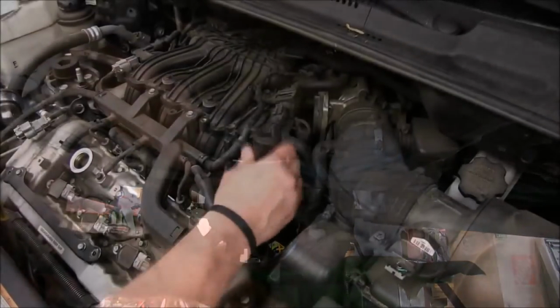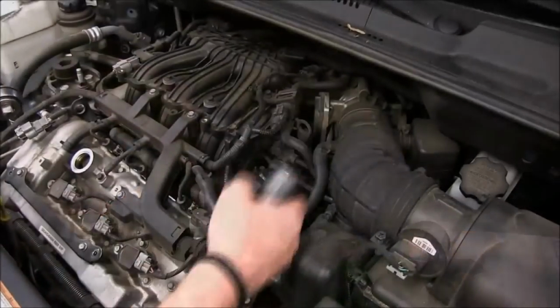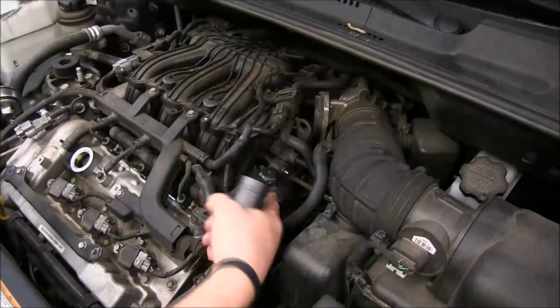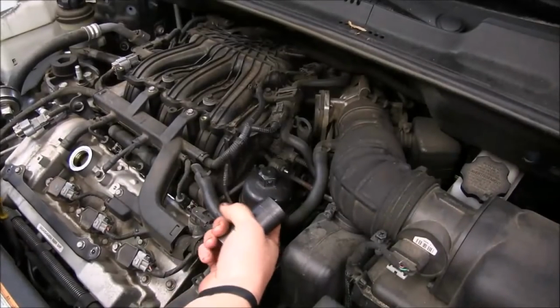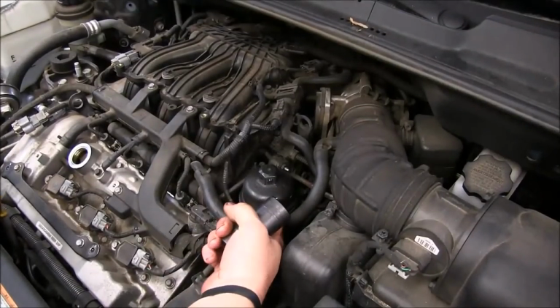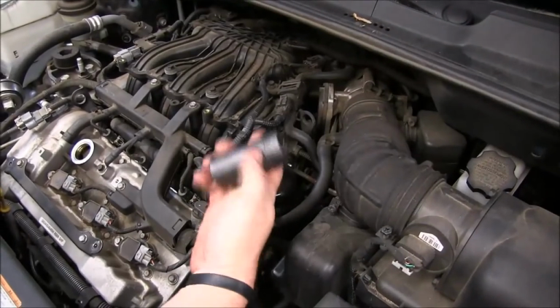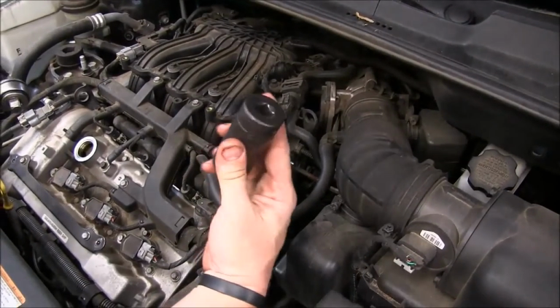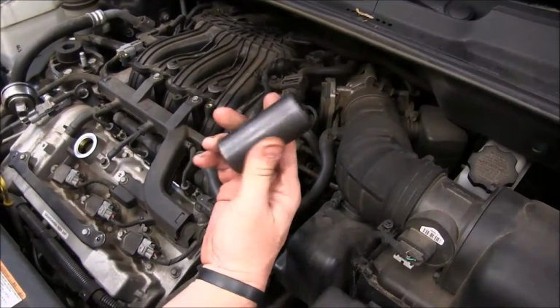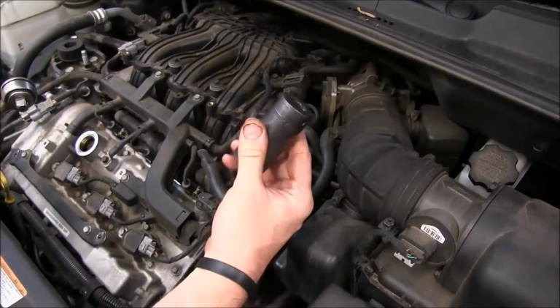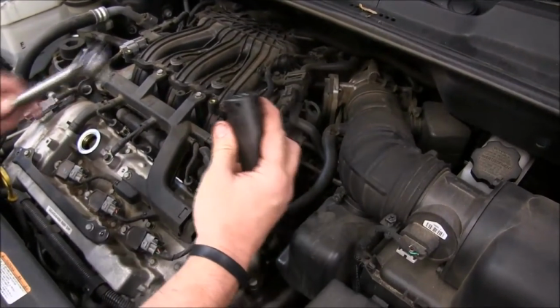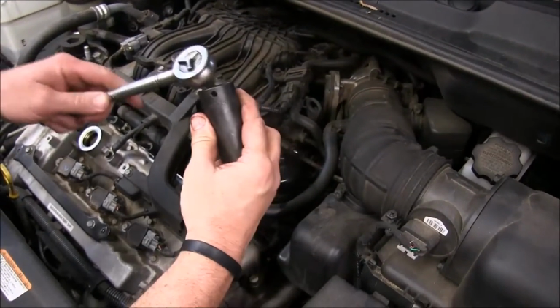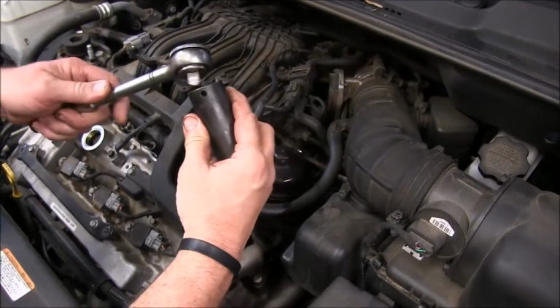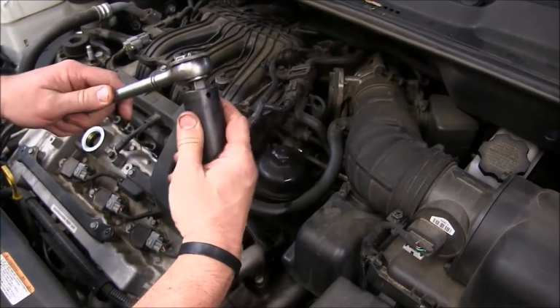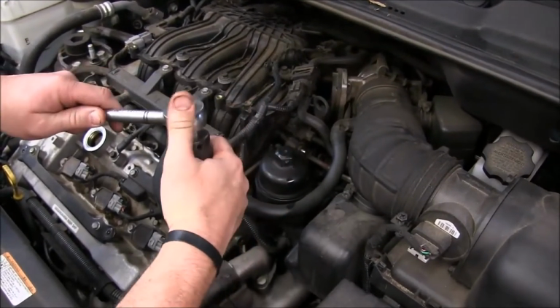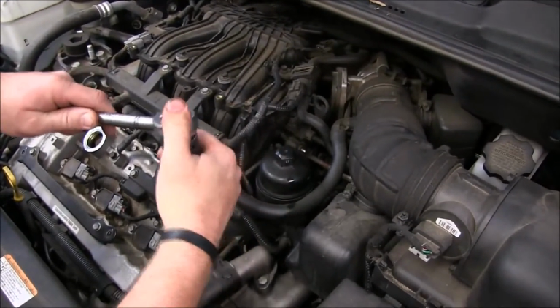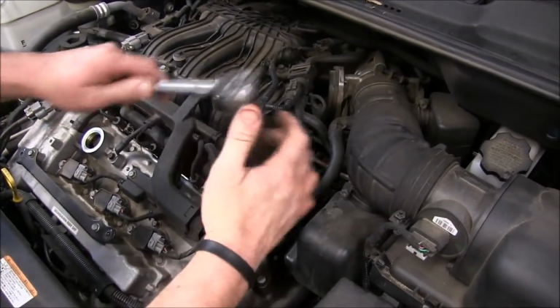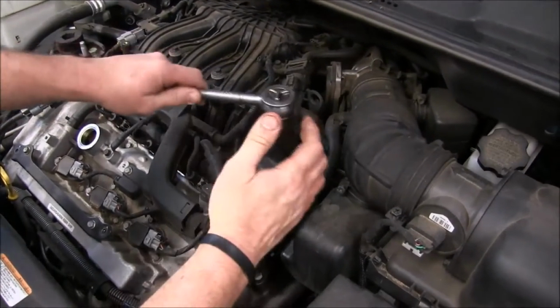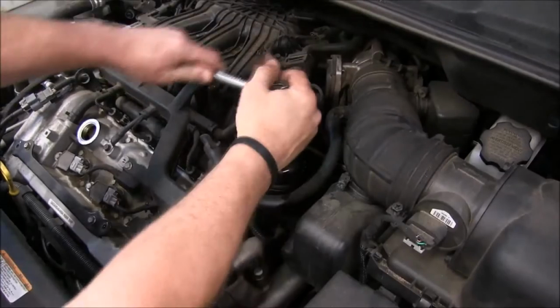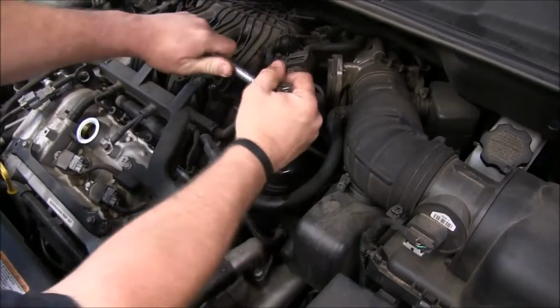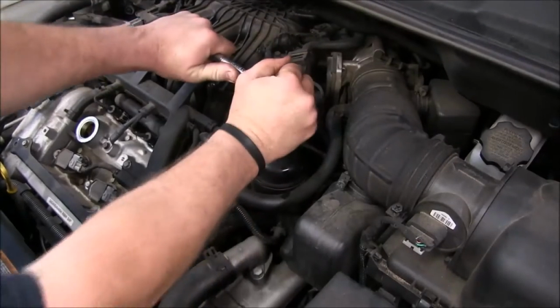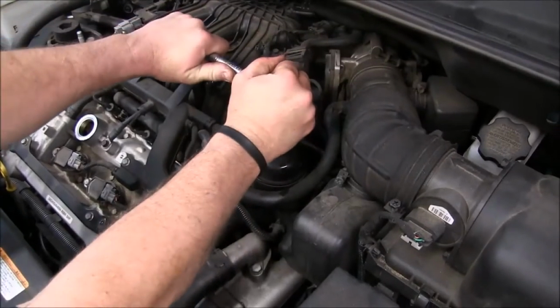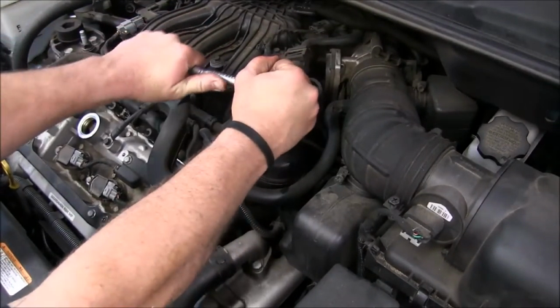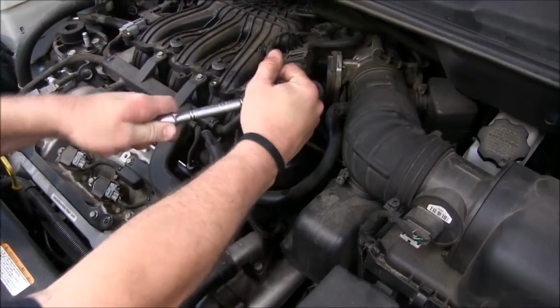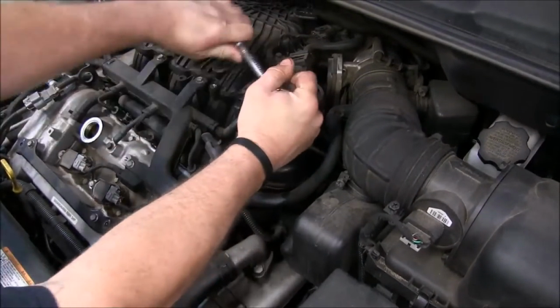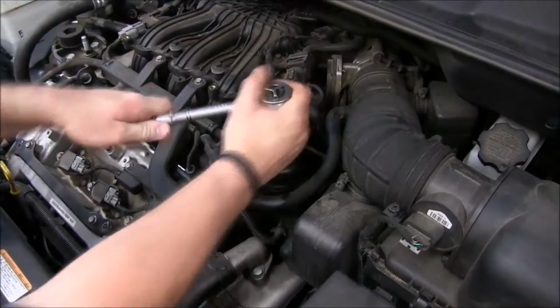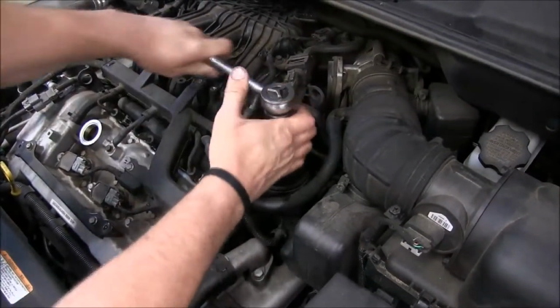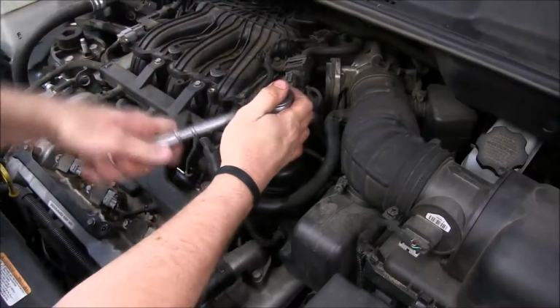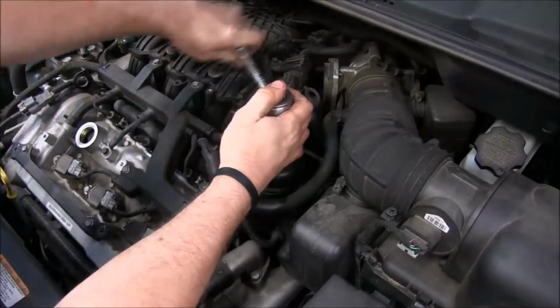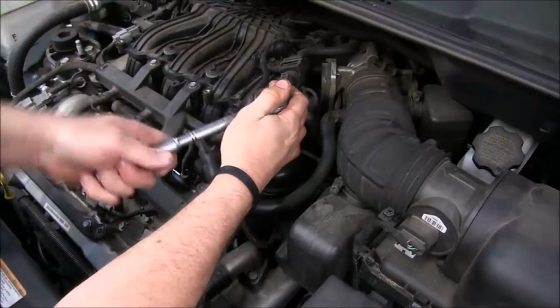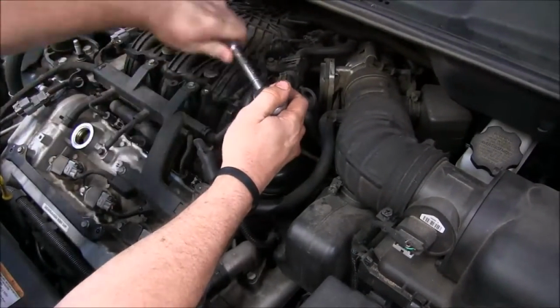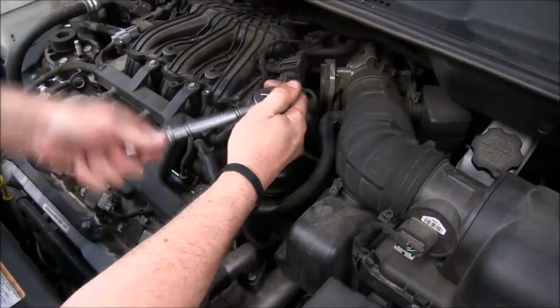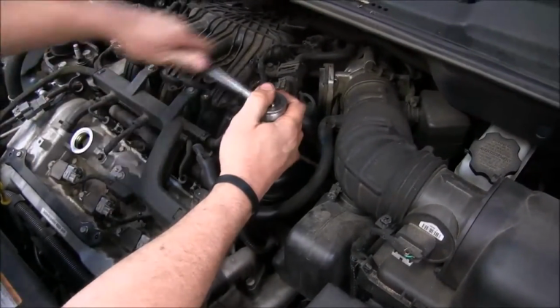This is our canister housing right here. Get yourself a 27 millimeter socket and a ratchet and we'll break the sucker loose and we'll replace this filter.